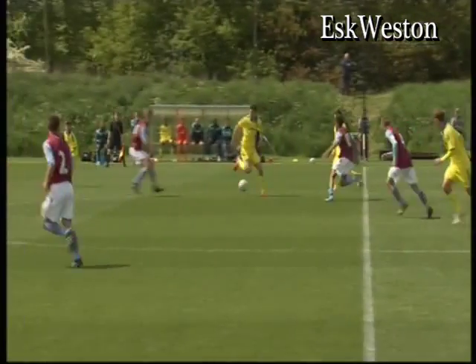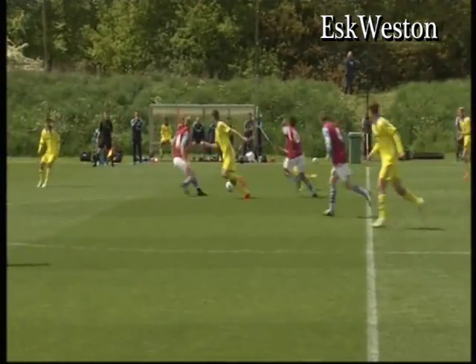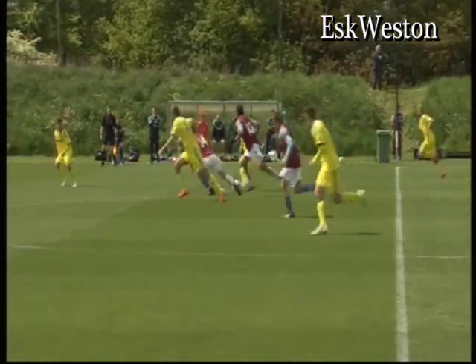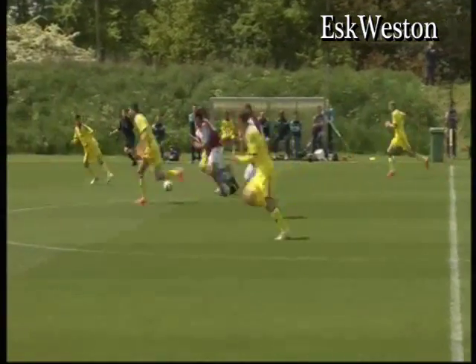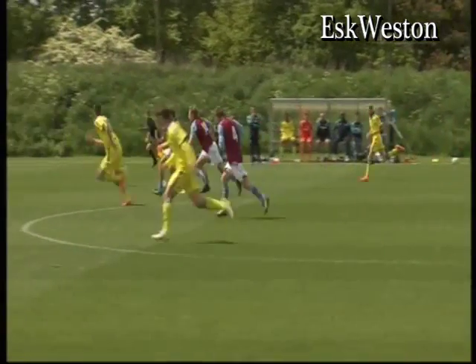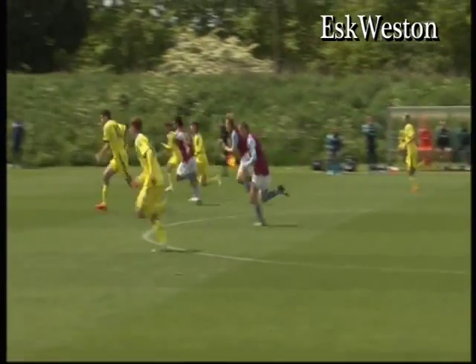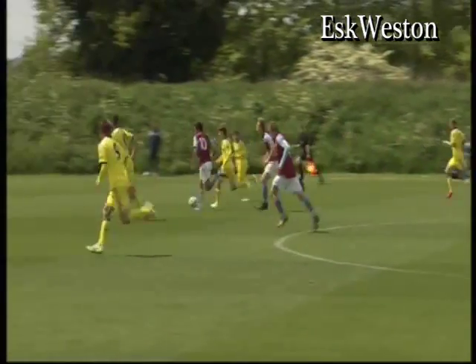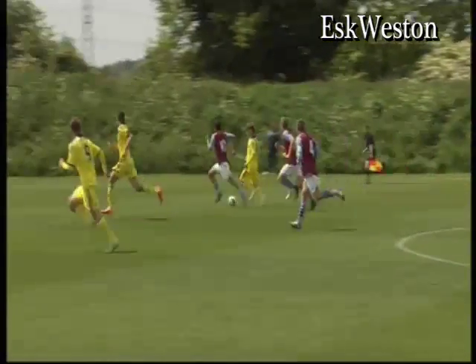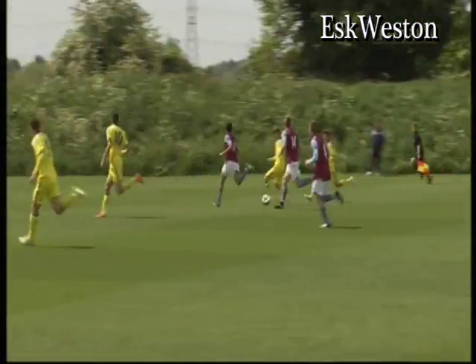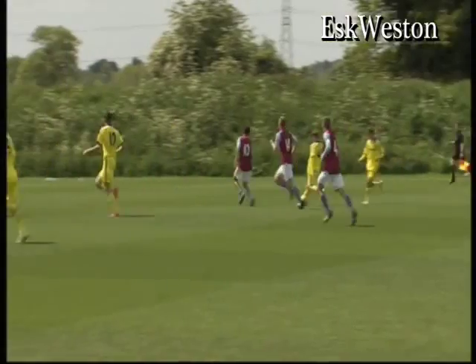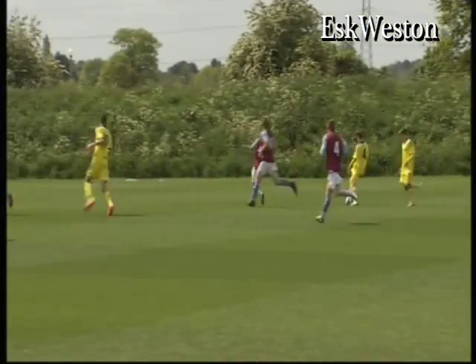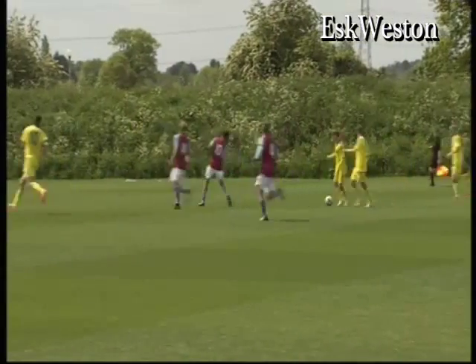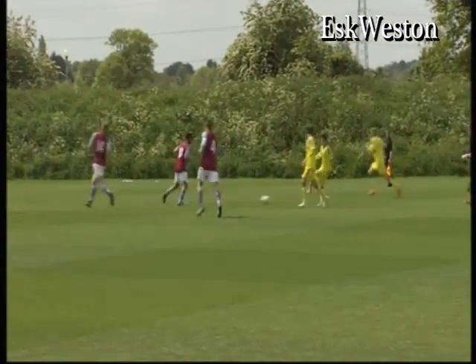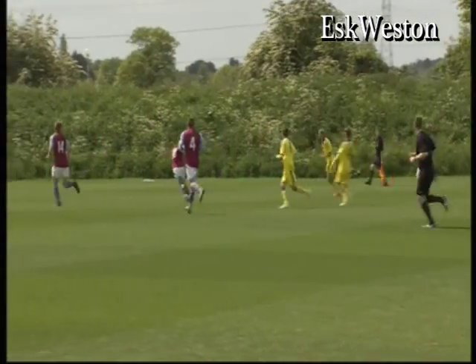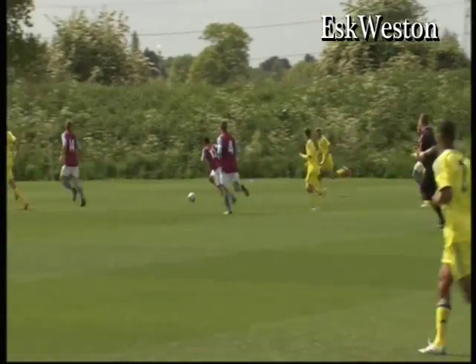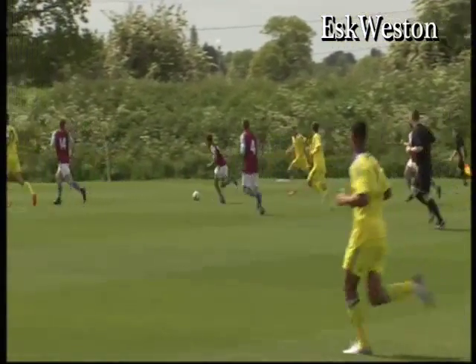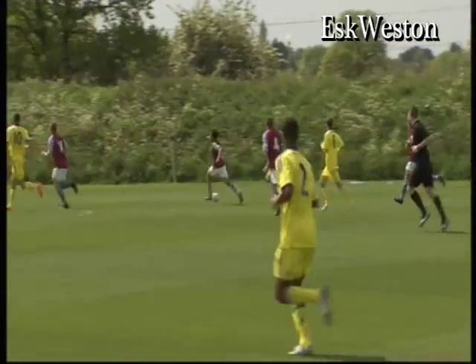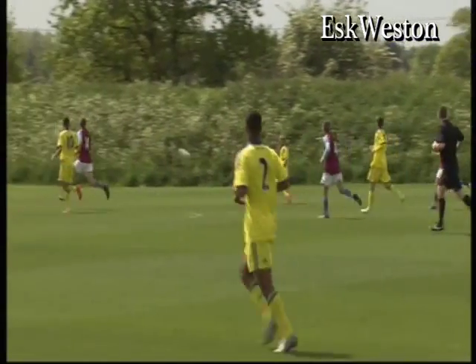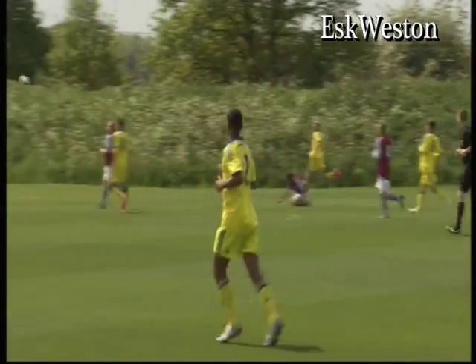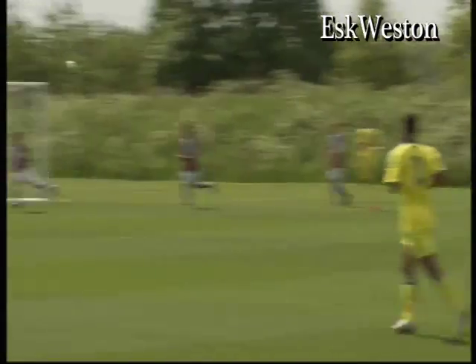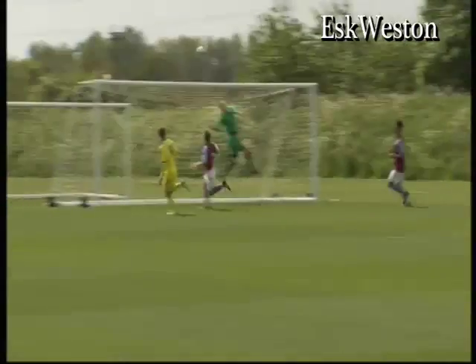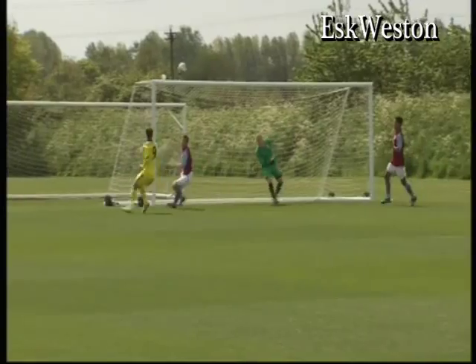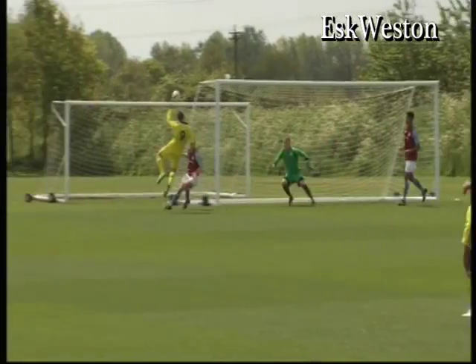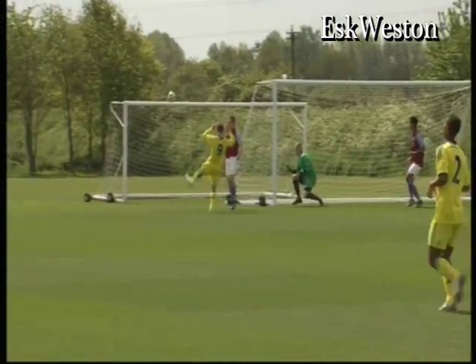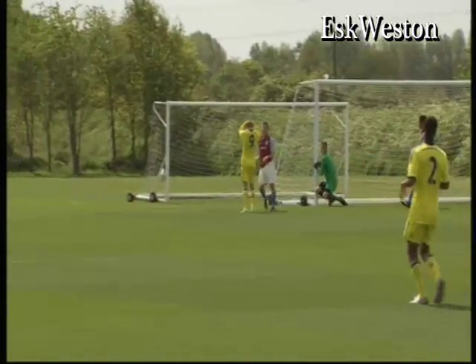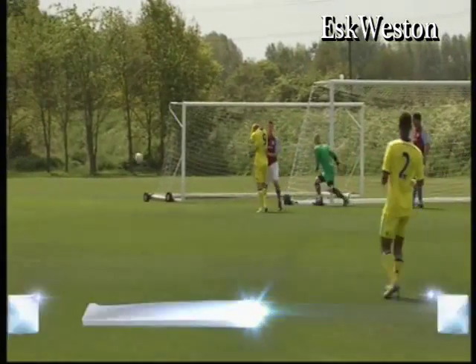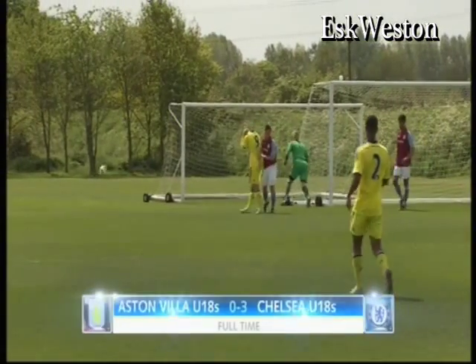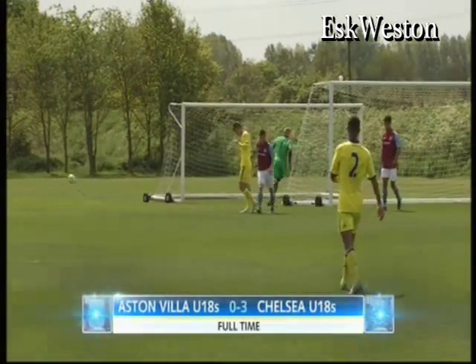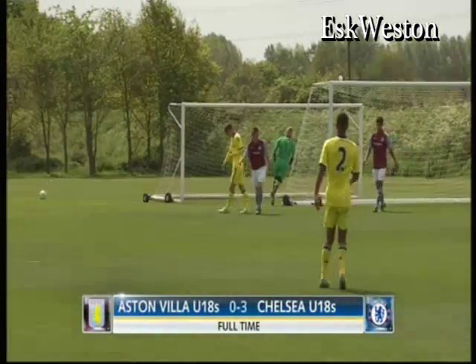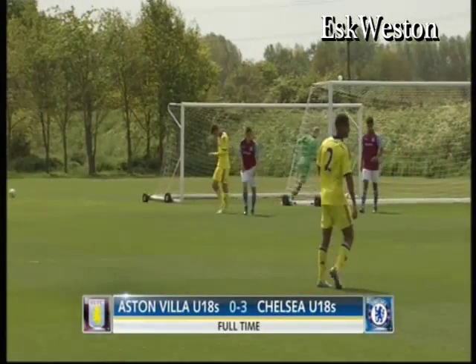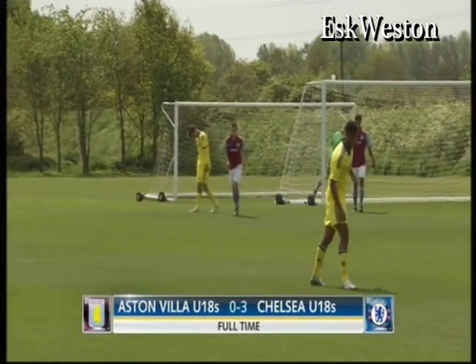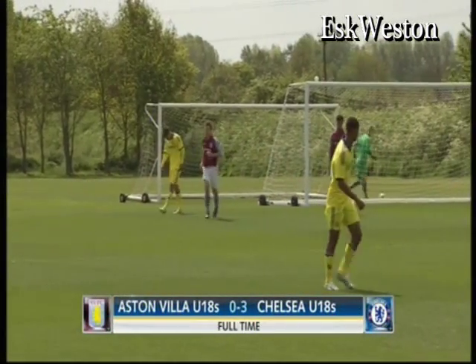Mujain. Here's Scott. Wakefield again on the overlap — another good-looking ball in and Forth tipped it over. Mujain couldn't turn it in for his hat-trick.